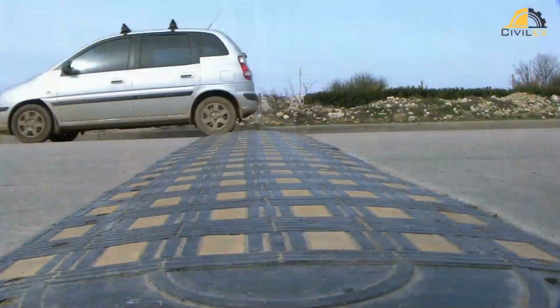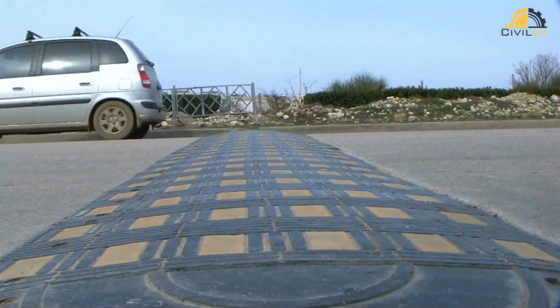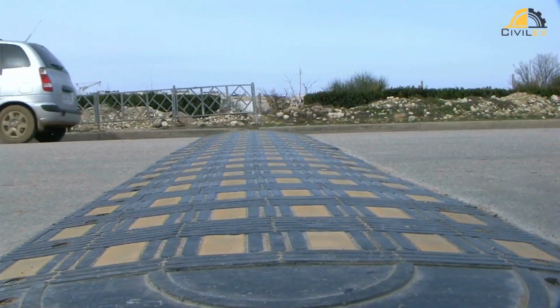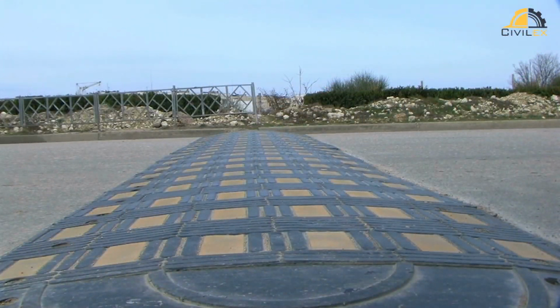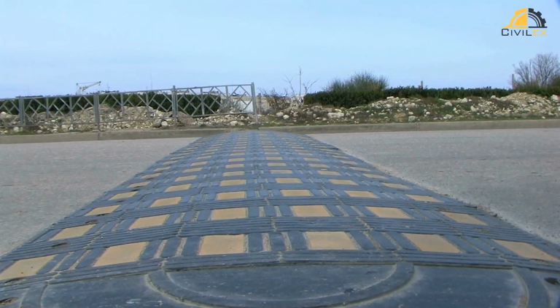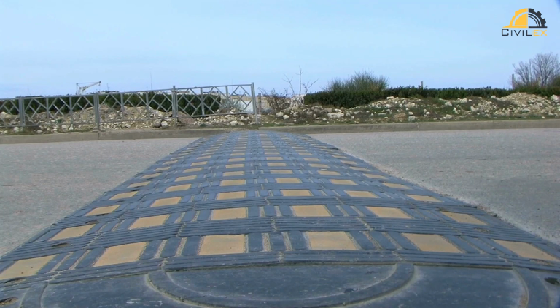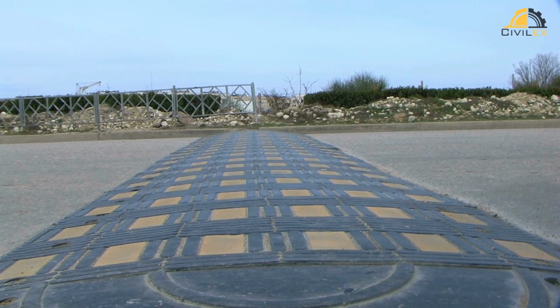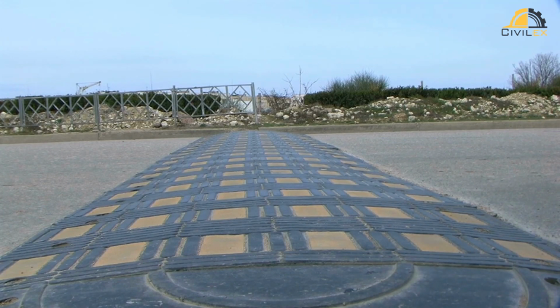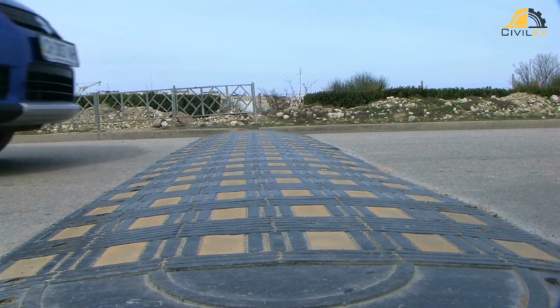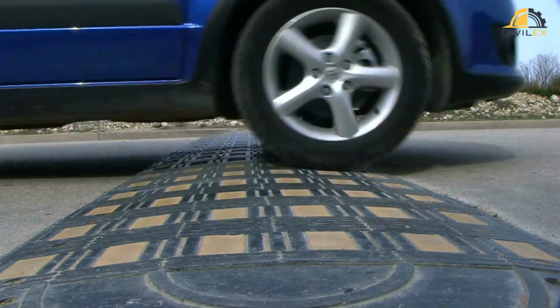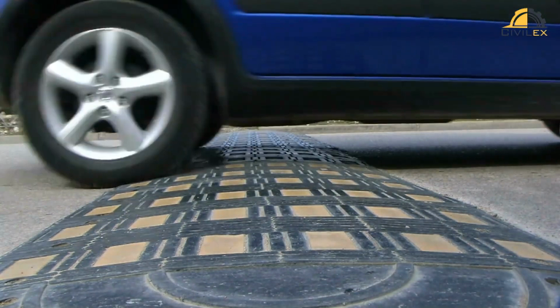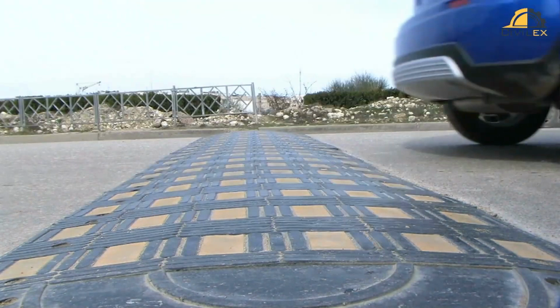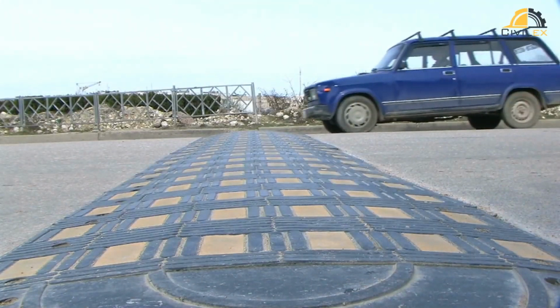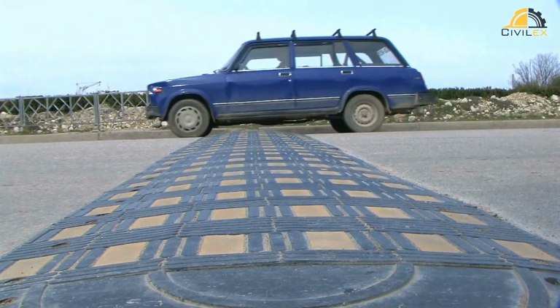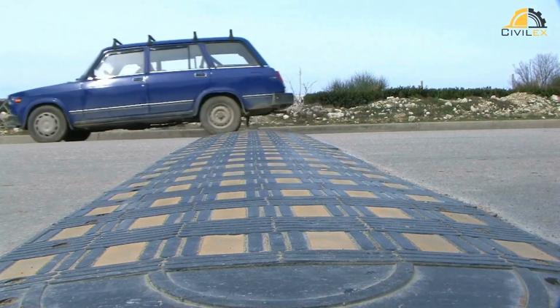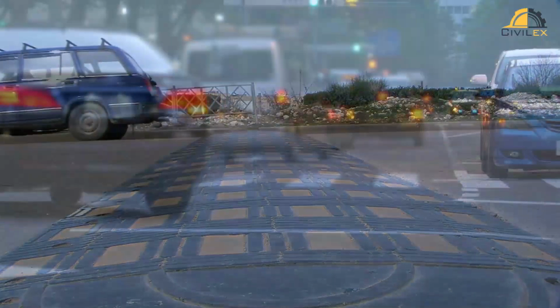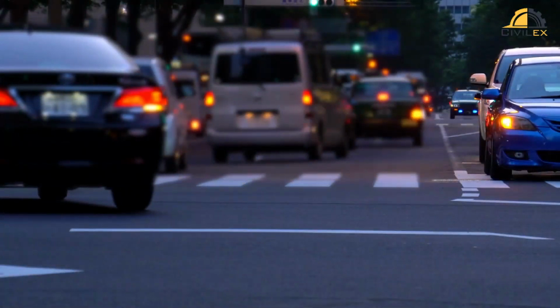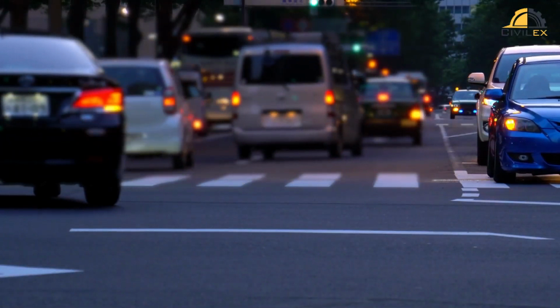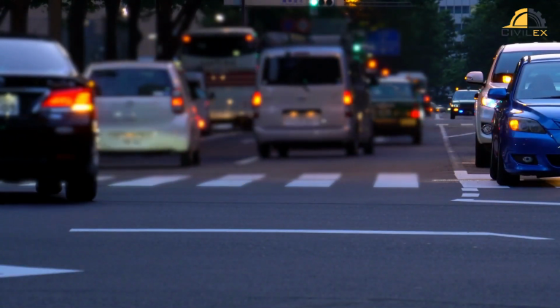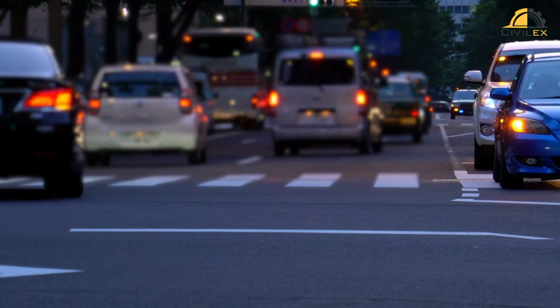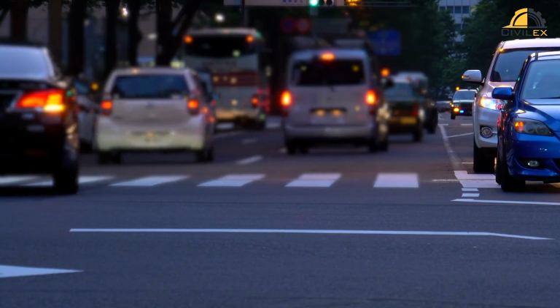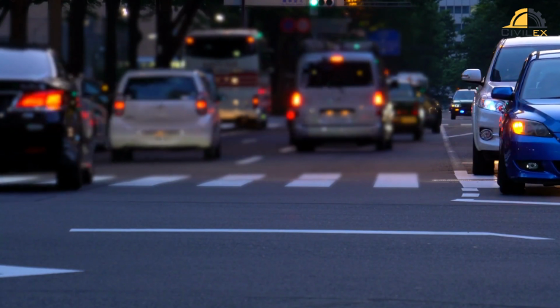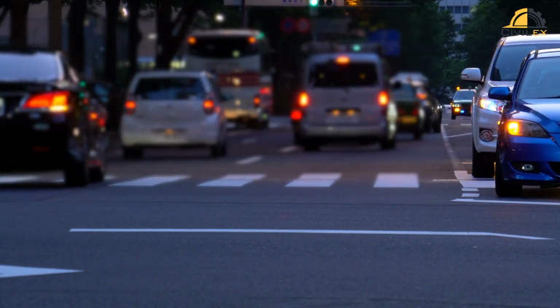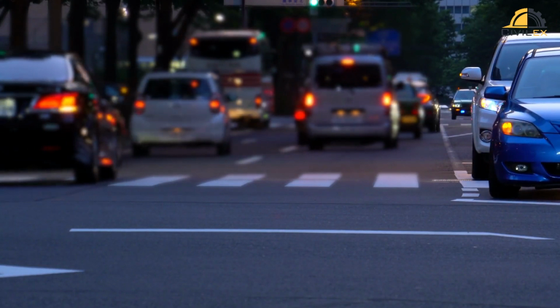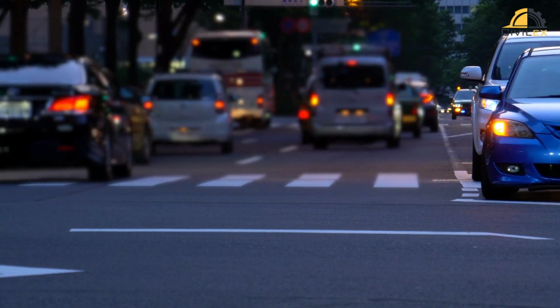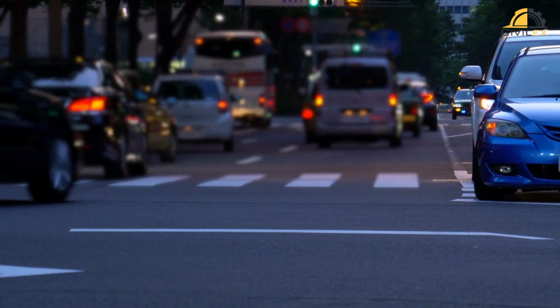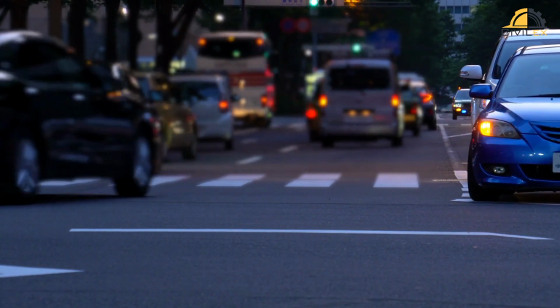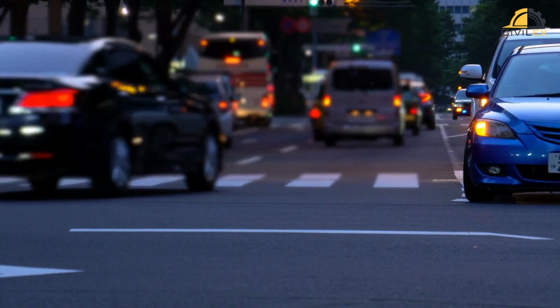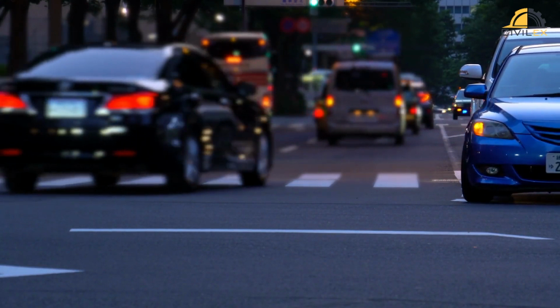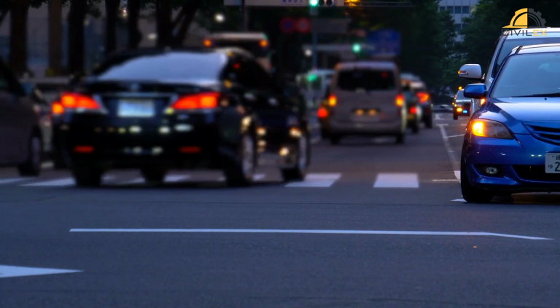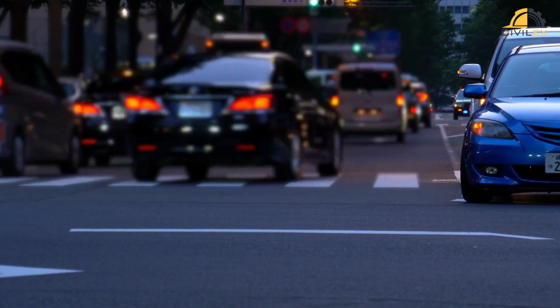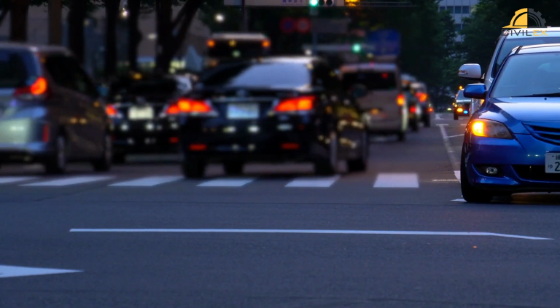Traffic calming measures, like speed bumps and narrowed lanes, reduce vehicle speeds. Slower traffic is crucial for safety, especially in areas with a high volume of pedestrians and cyclists.